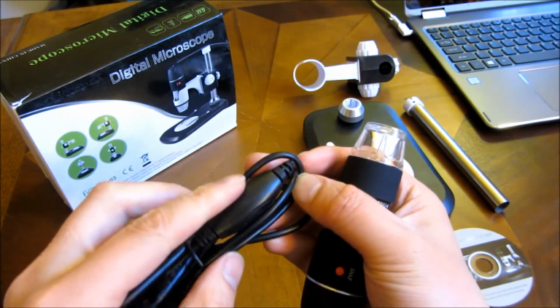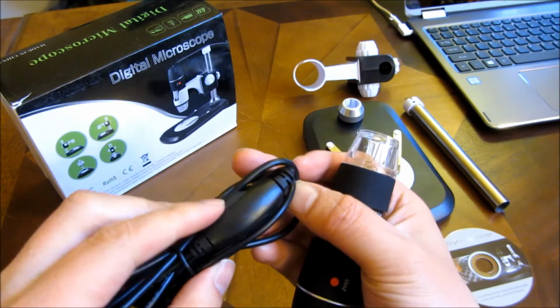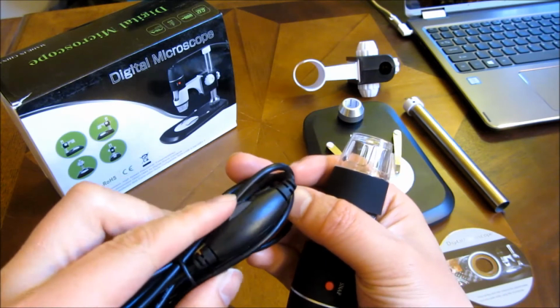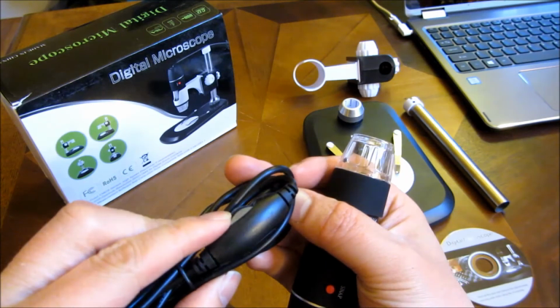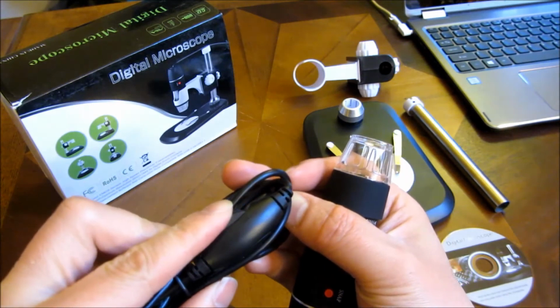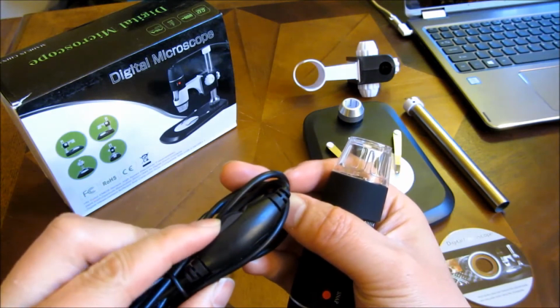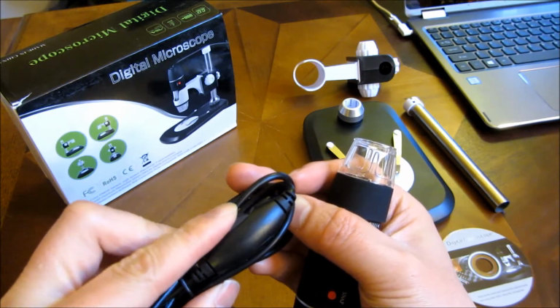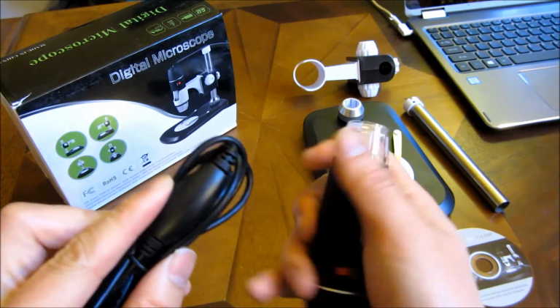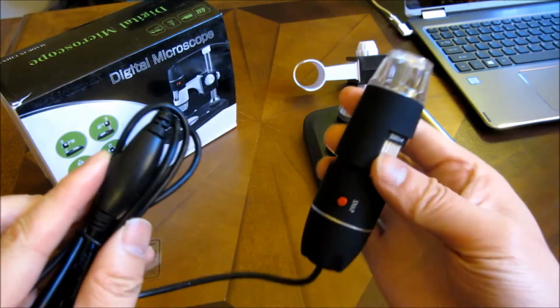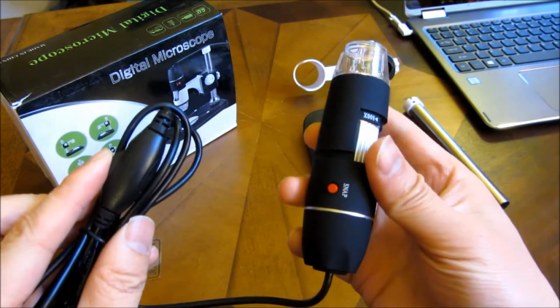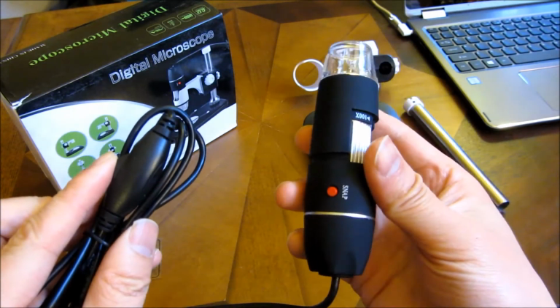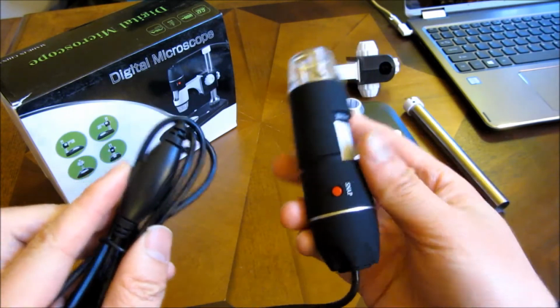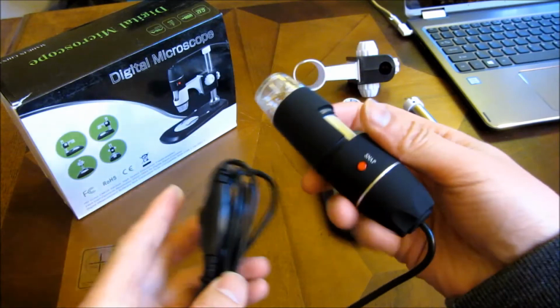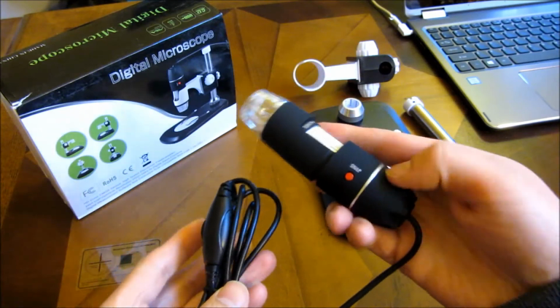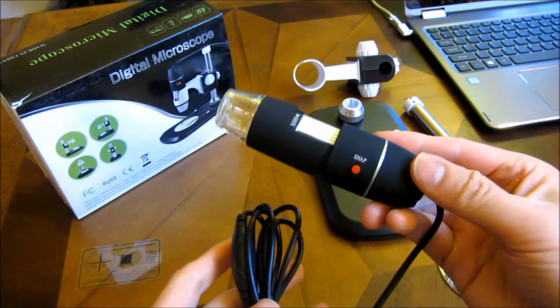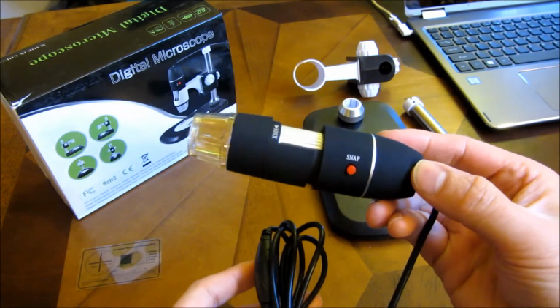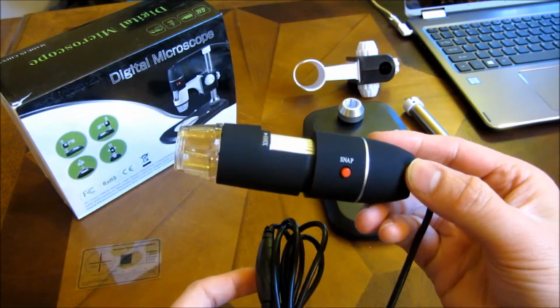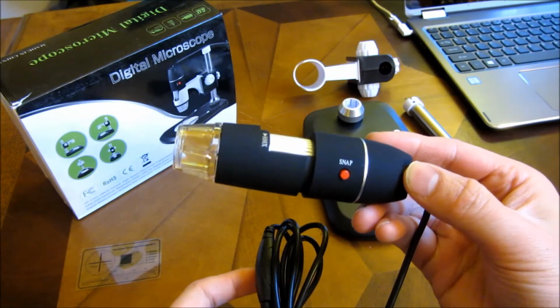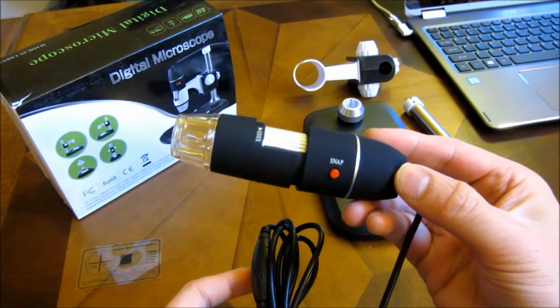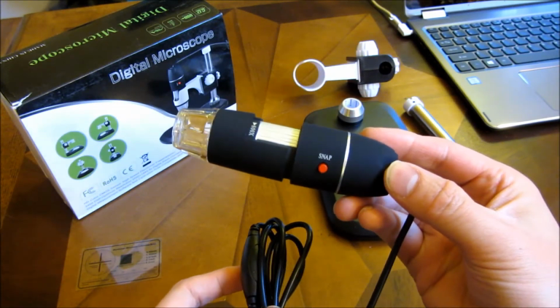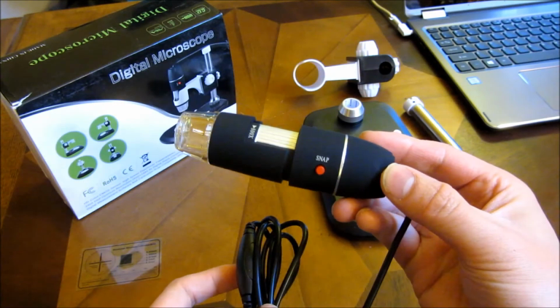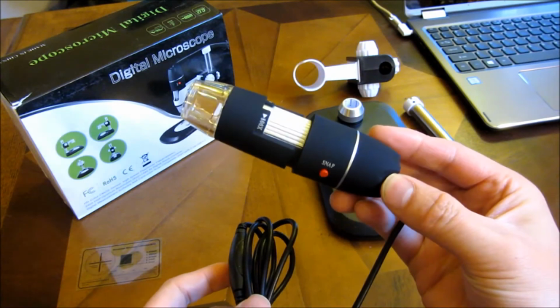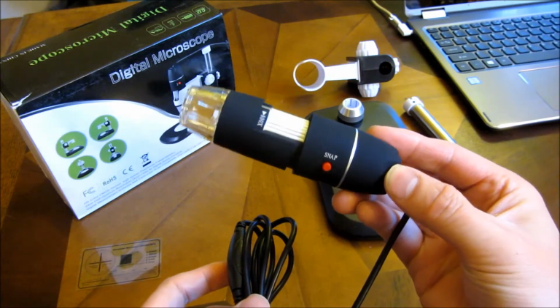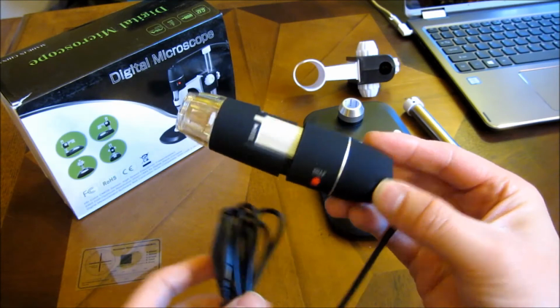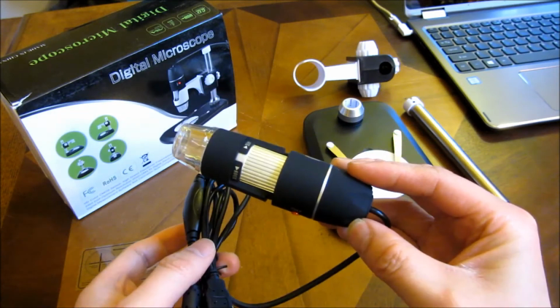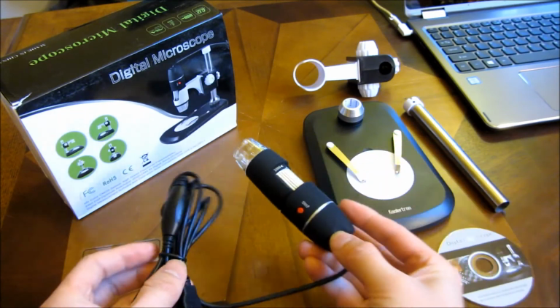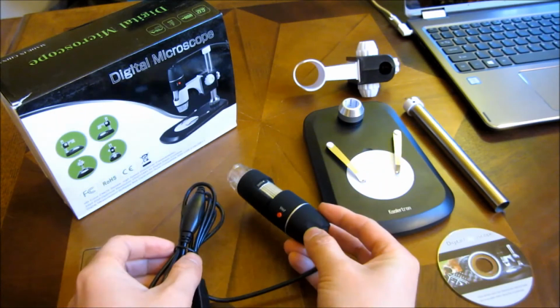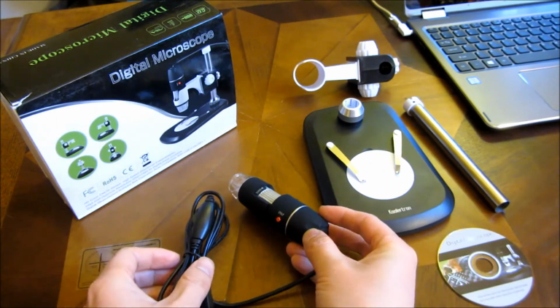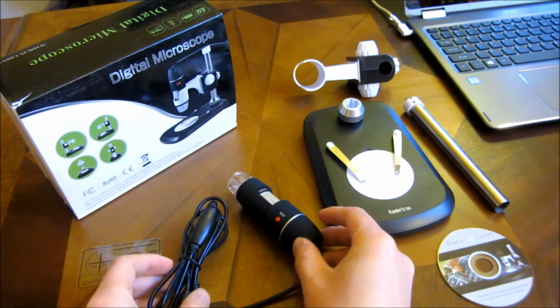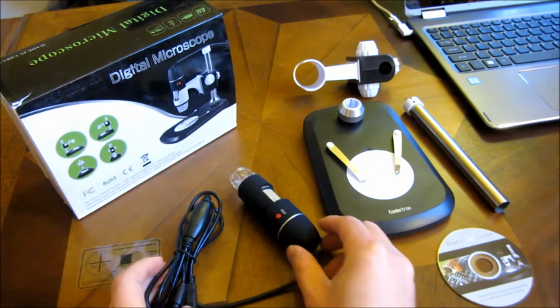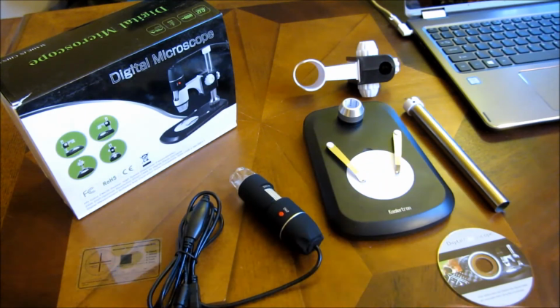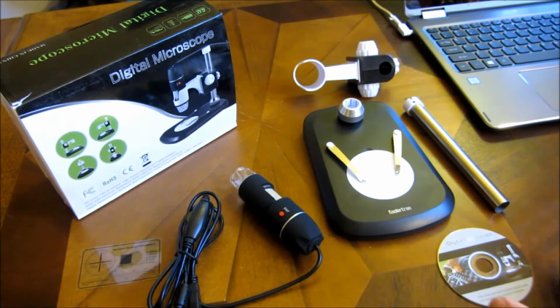As you can see, I can scroll here and adjust the brightness of the camera itself. The camera does come with a button here to take a snapshot picture, and I will show you that later after I've assembled this.